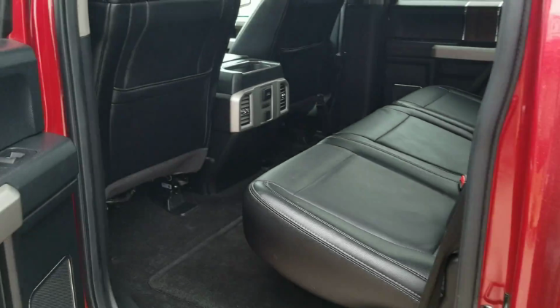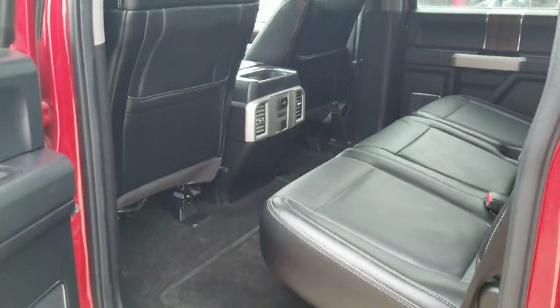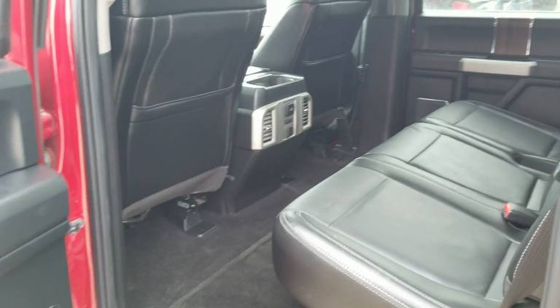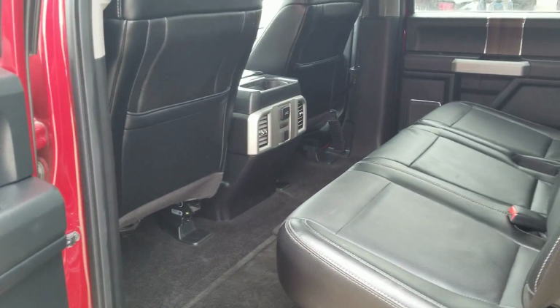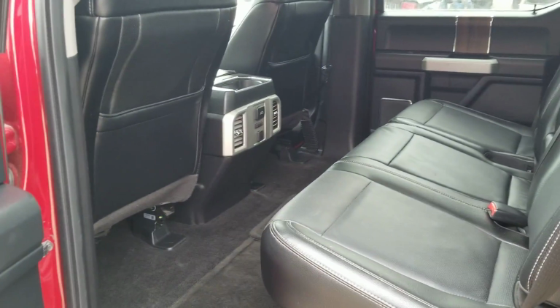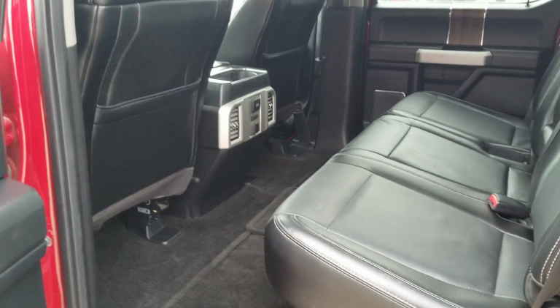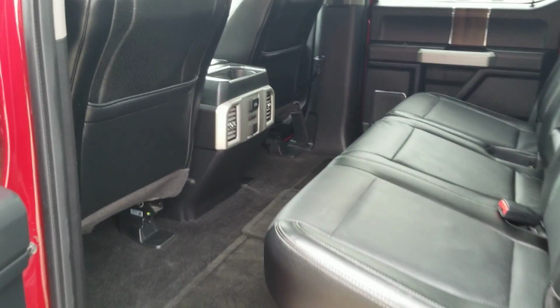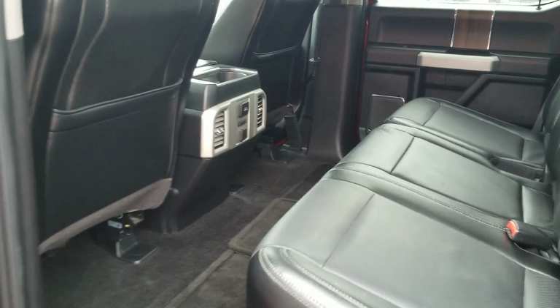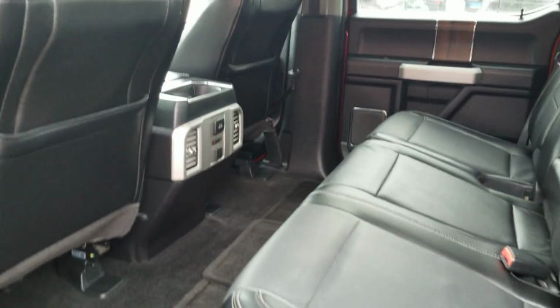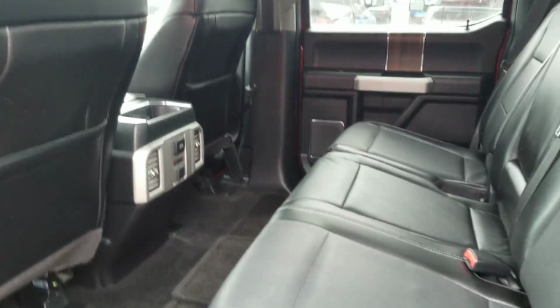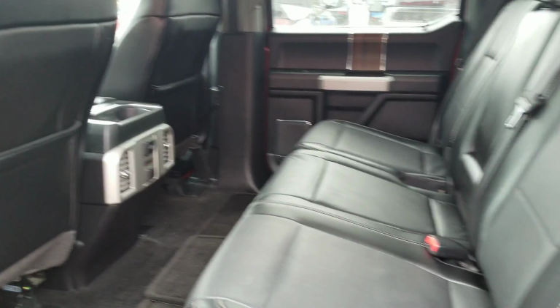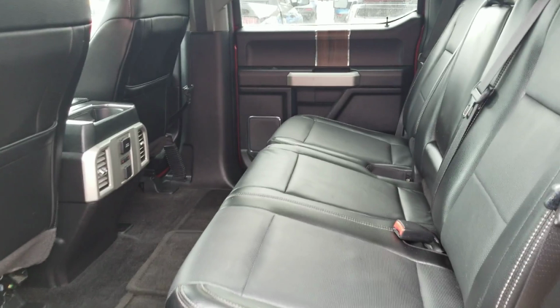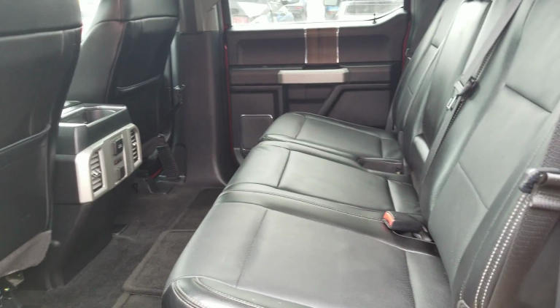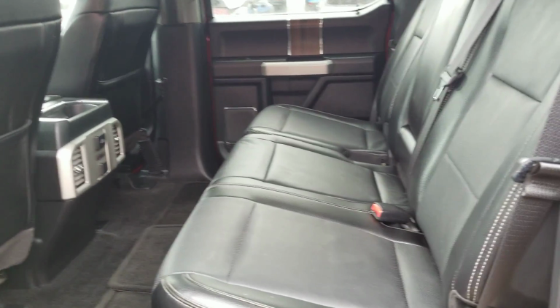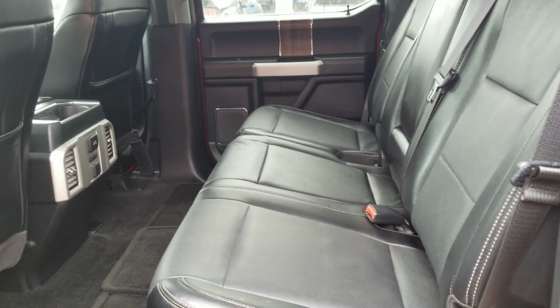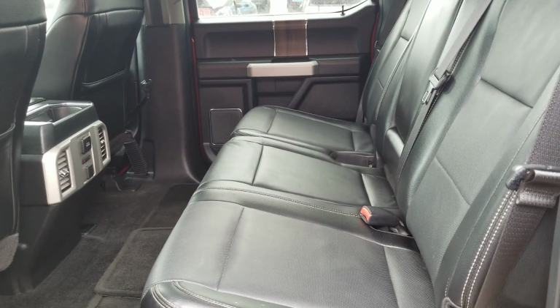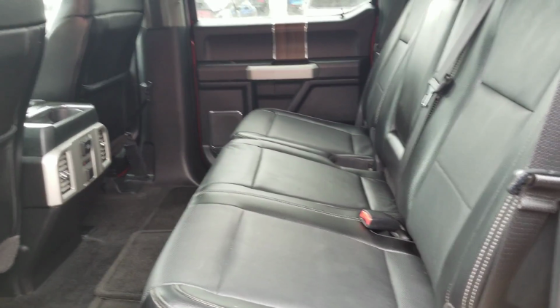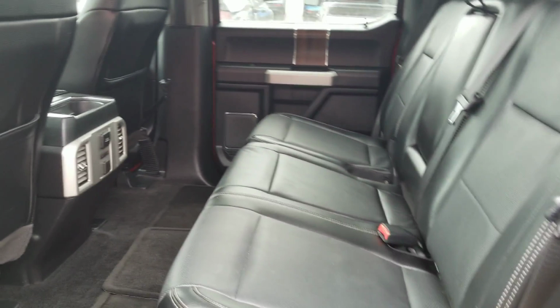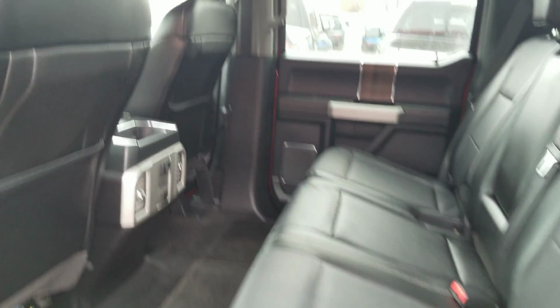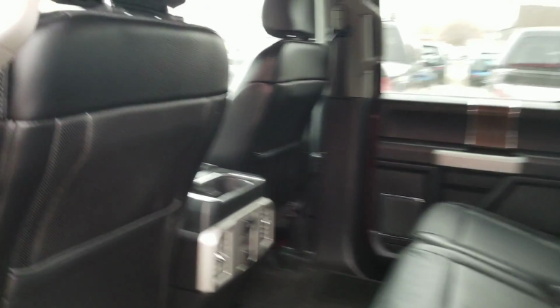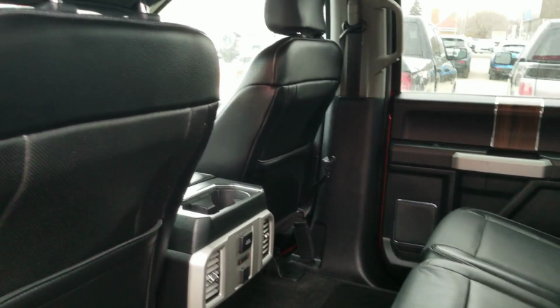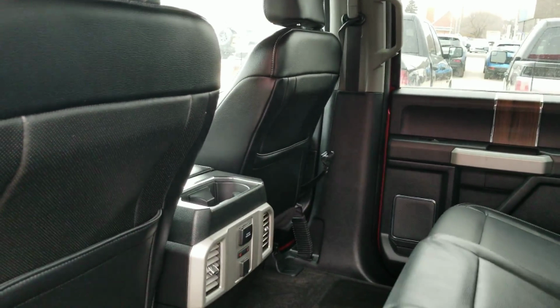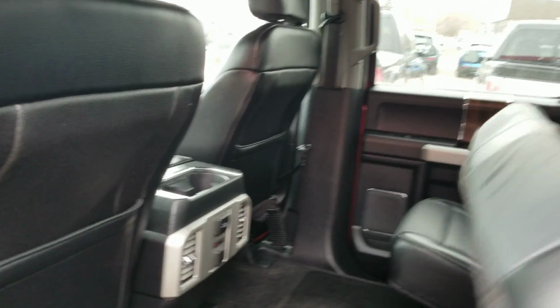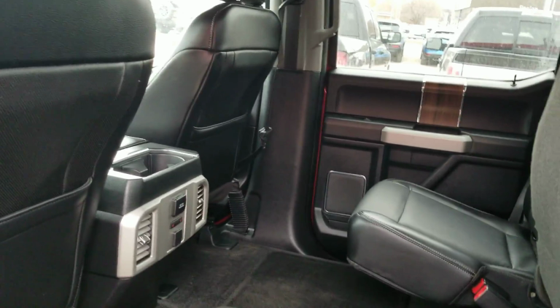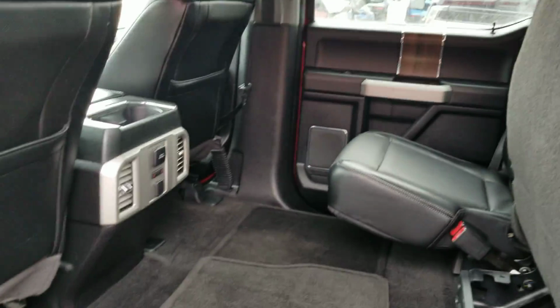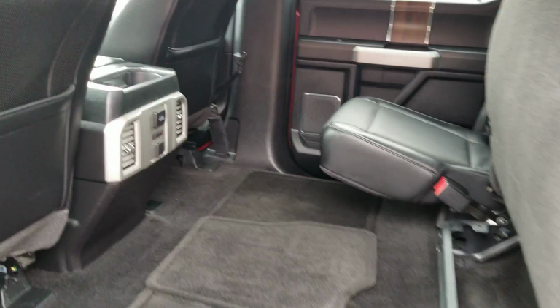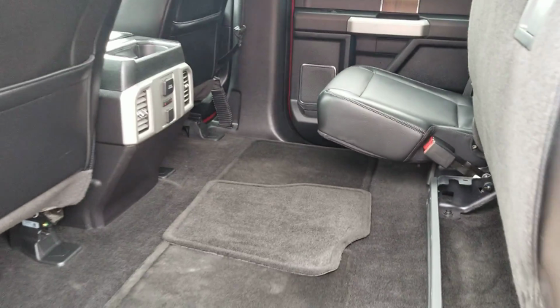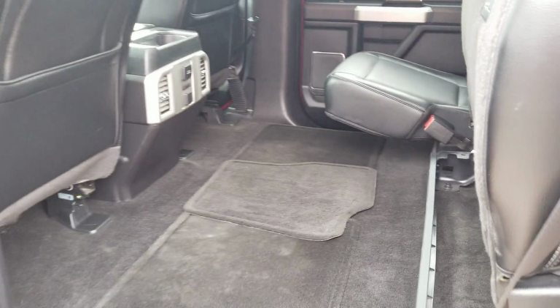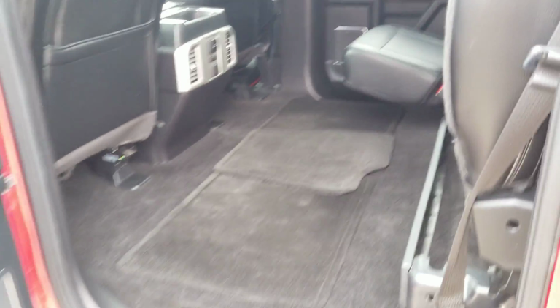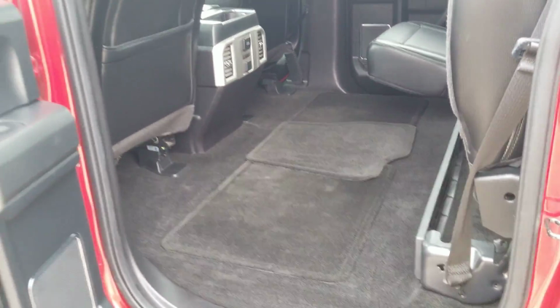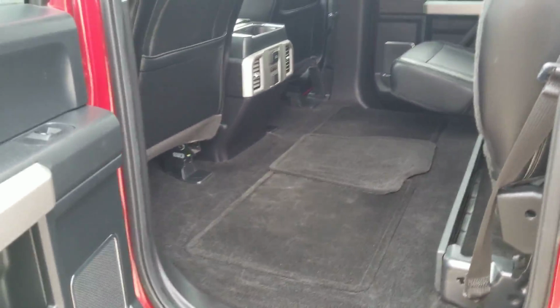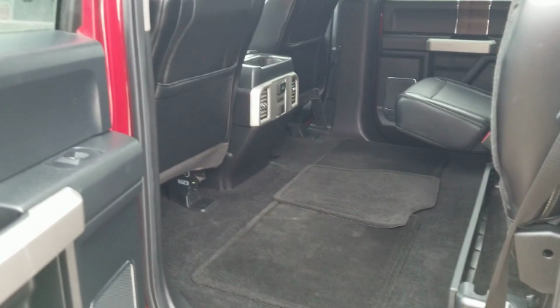In the back, you do have the full heated seats in the rear and just an absolutely large rear seating area. These seats will actually fold up nice and easy to gain even more space.